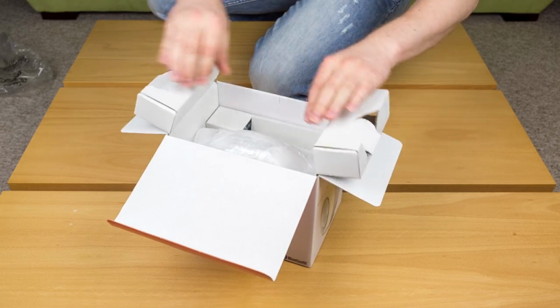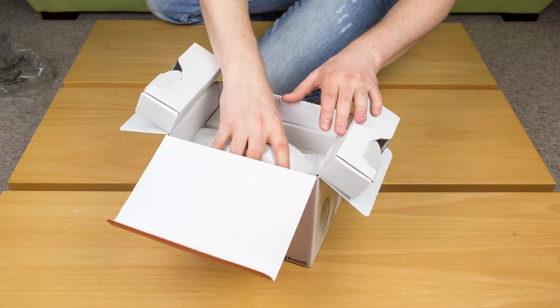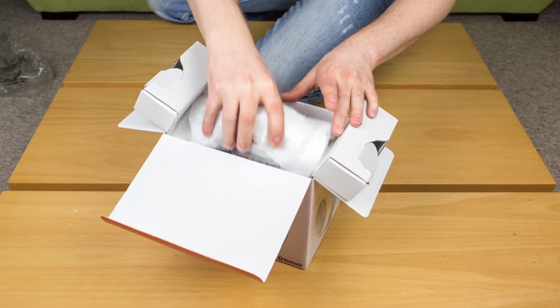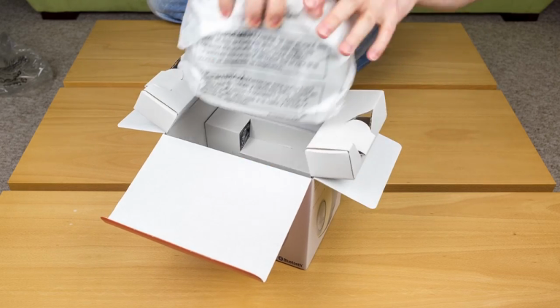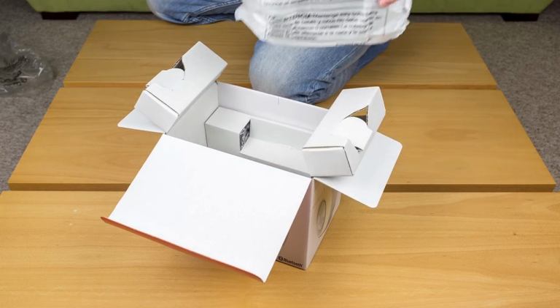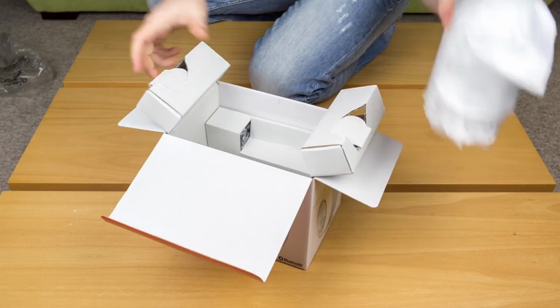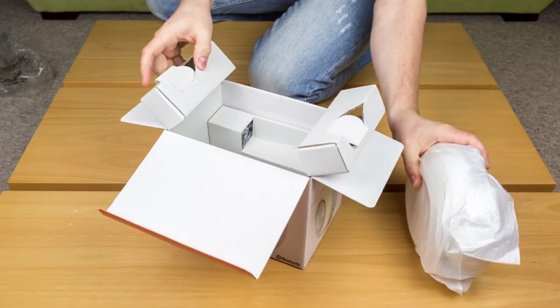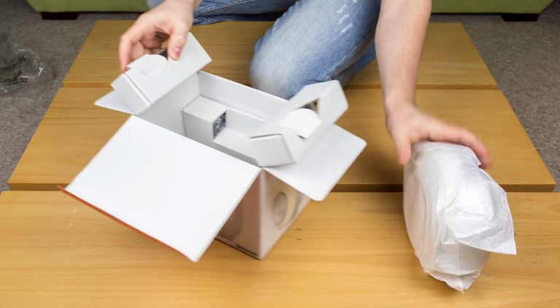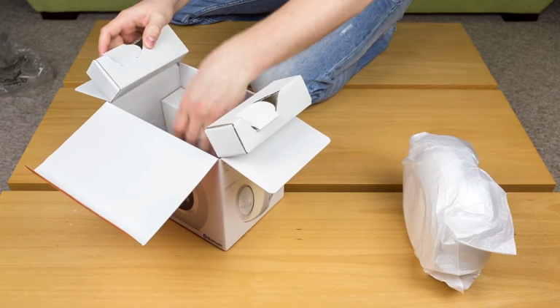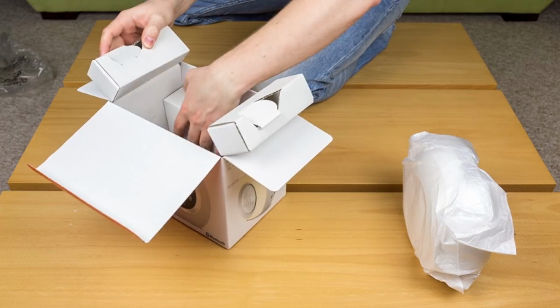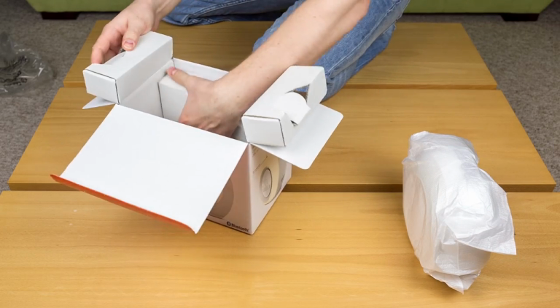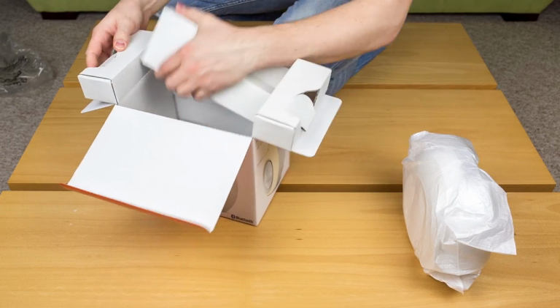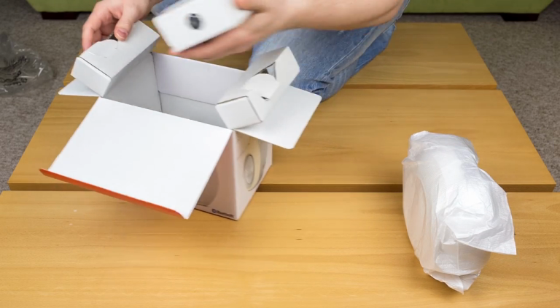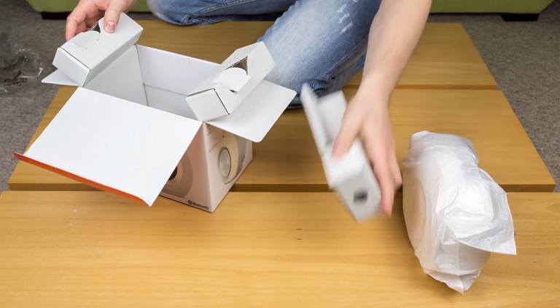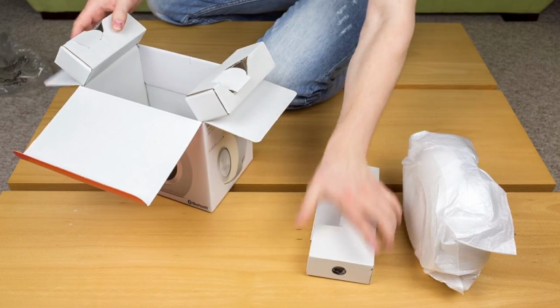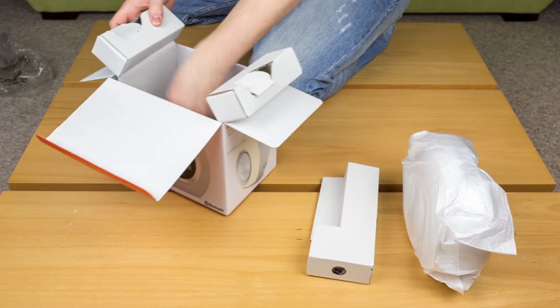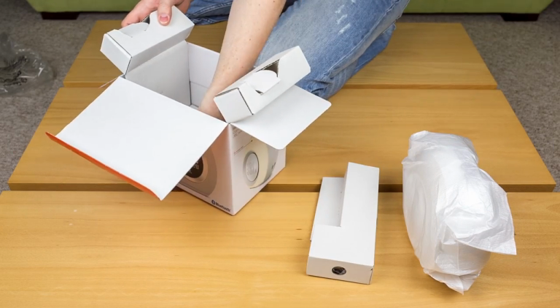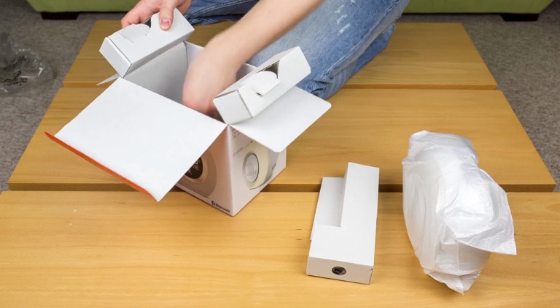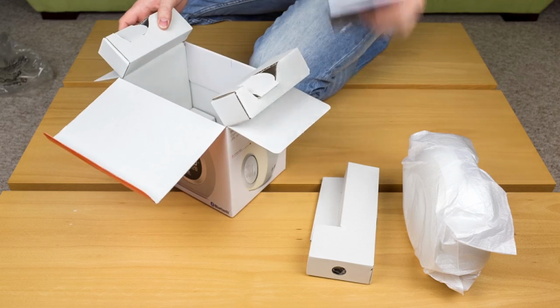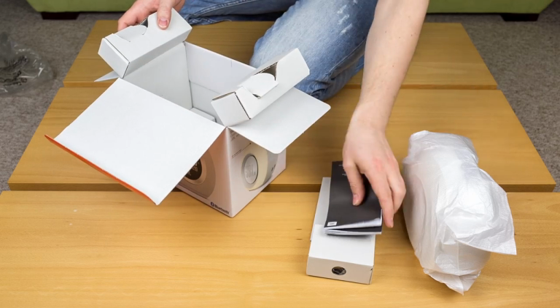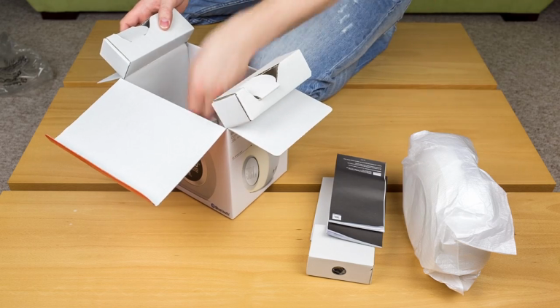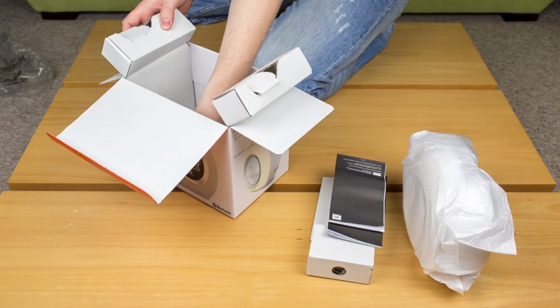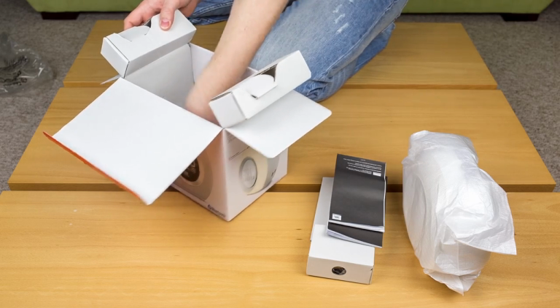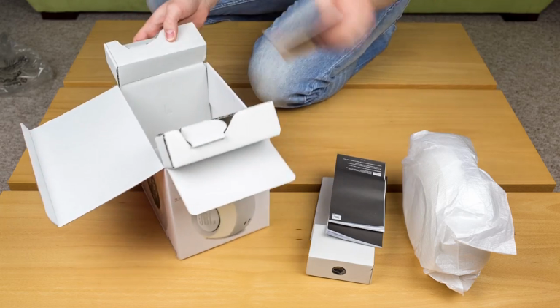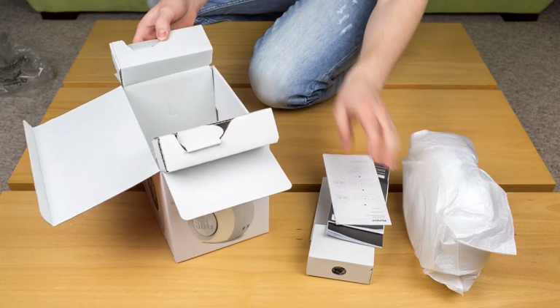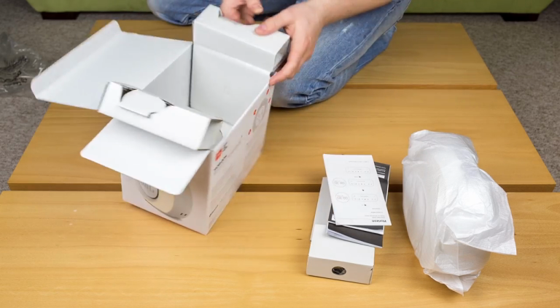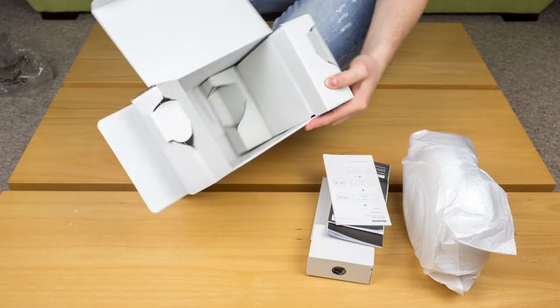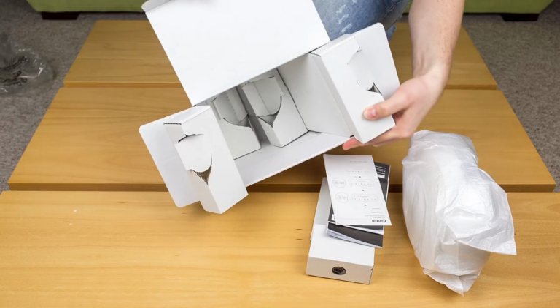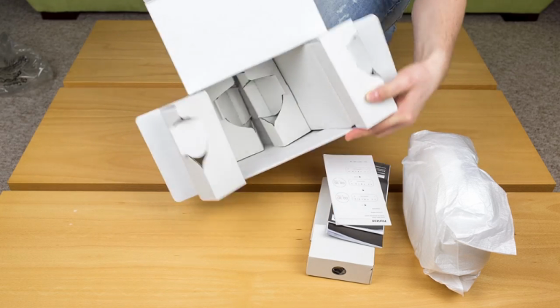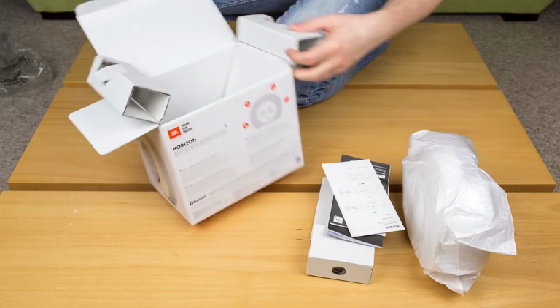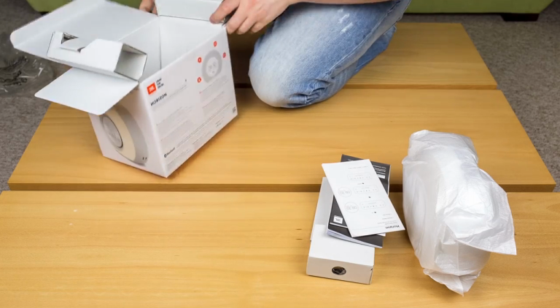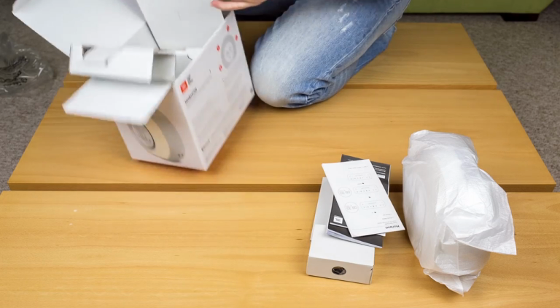First thing we are going to take out is the Horizon itself. Next up is the box with the accessories and some paperwork. Now the box is empty, we will just put it aside.